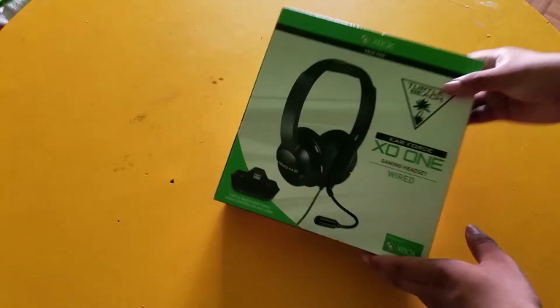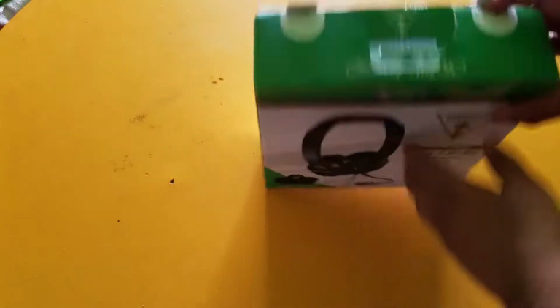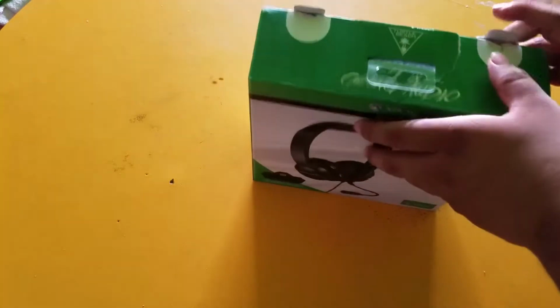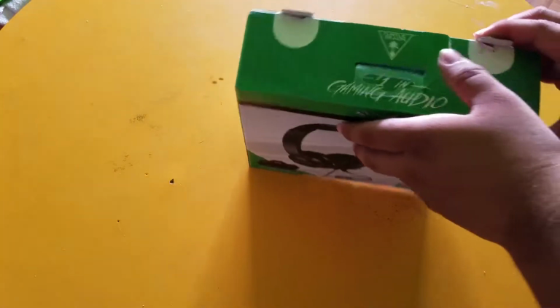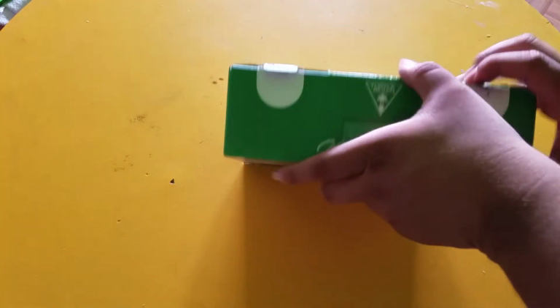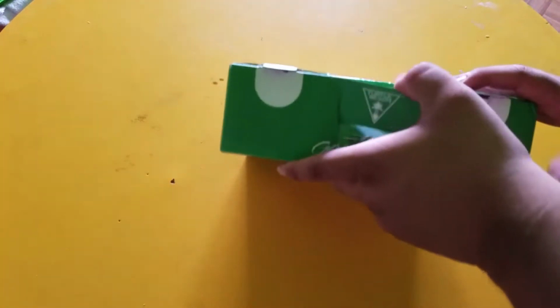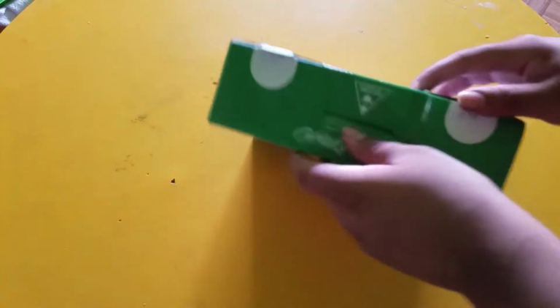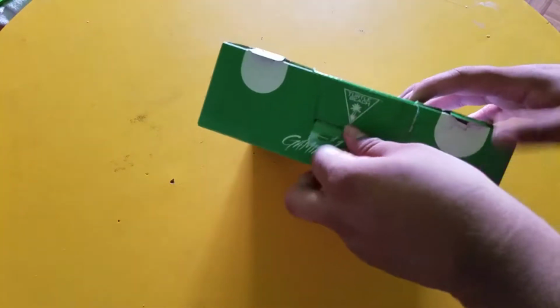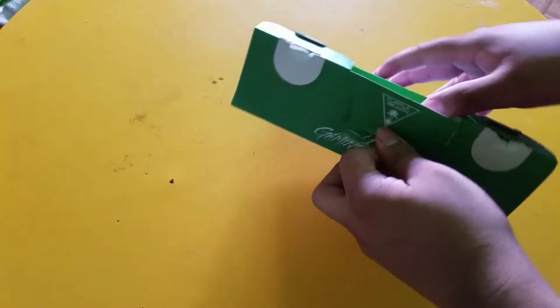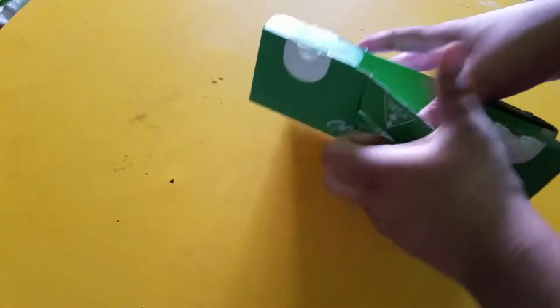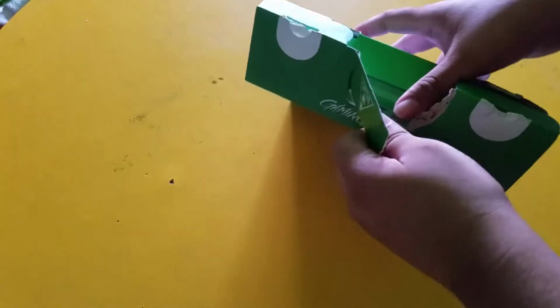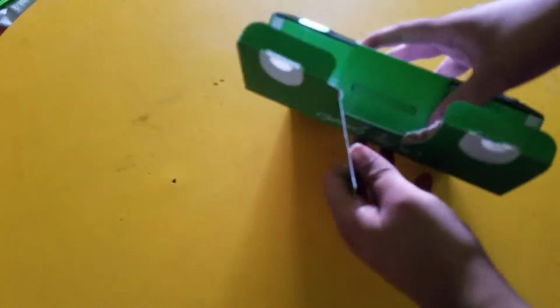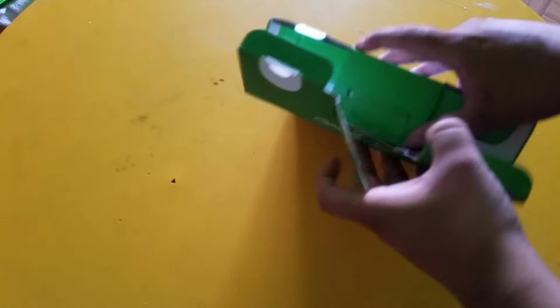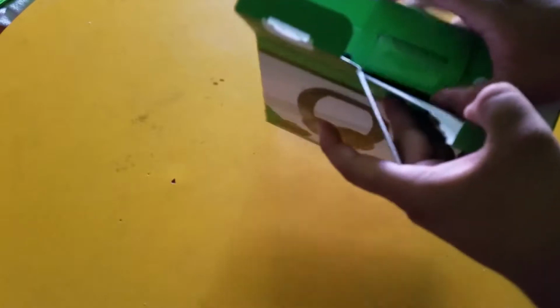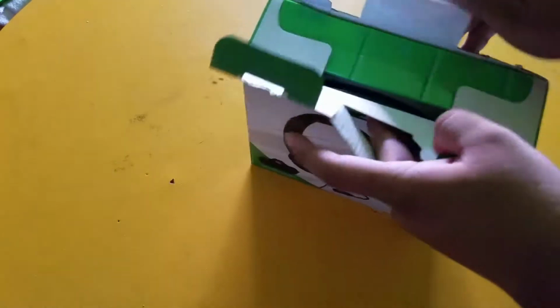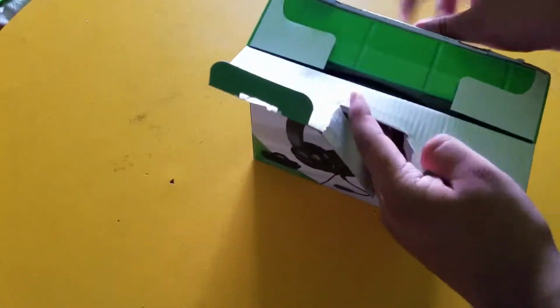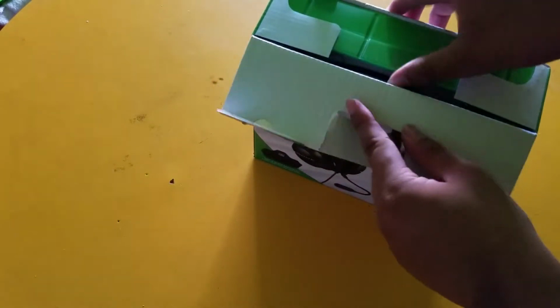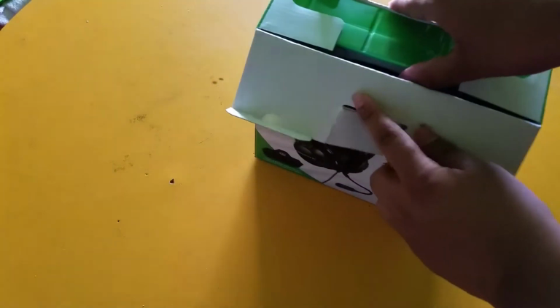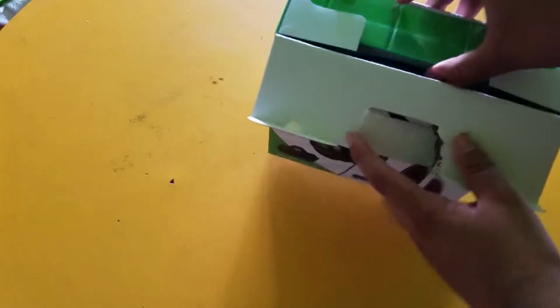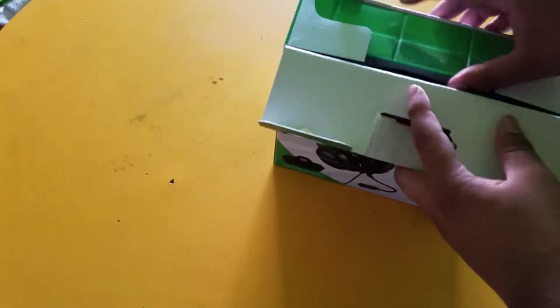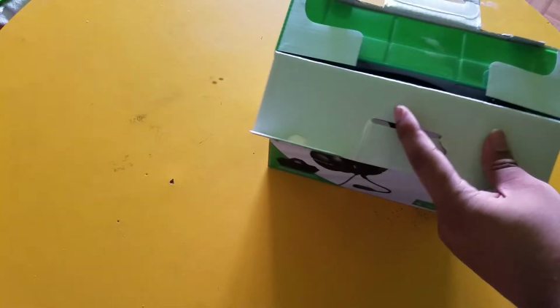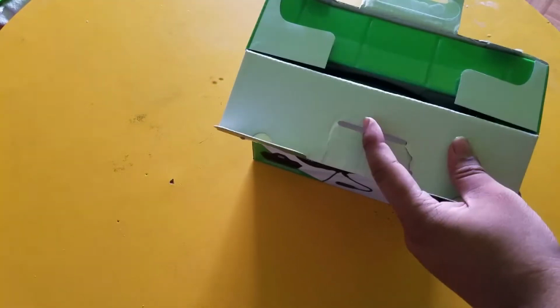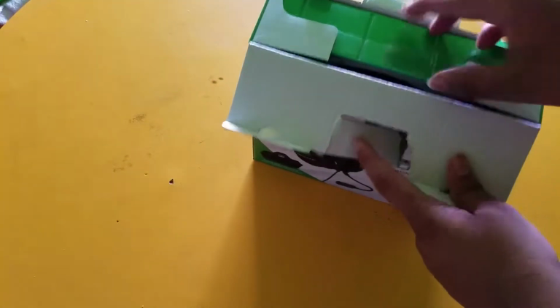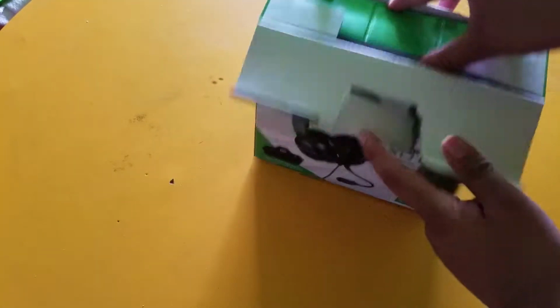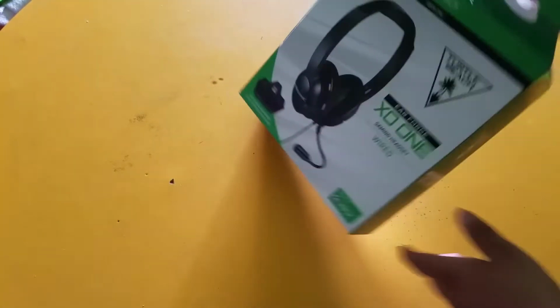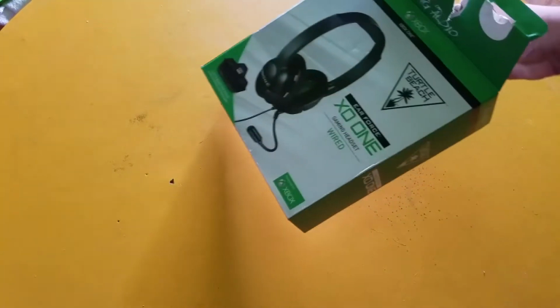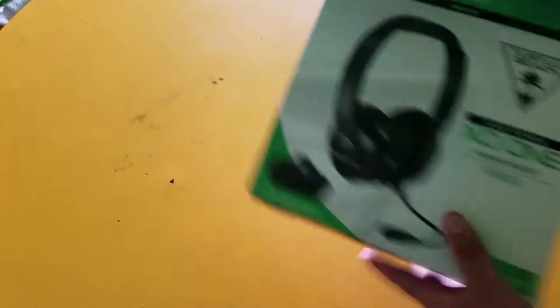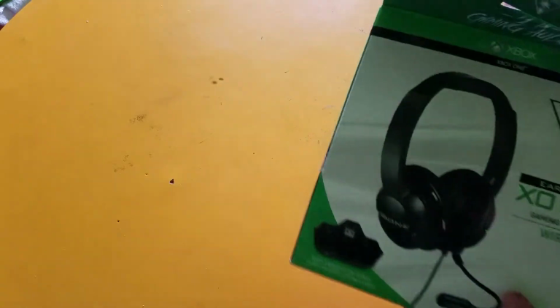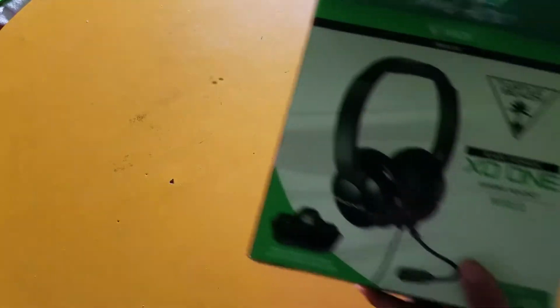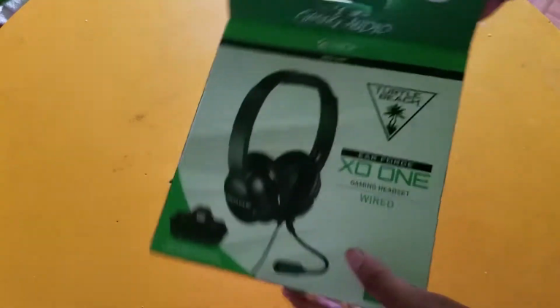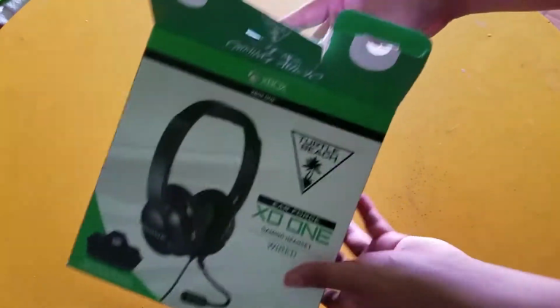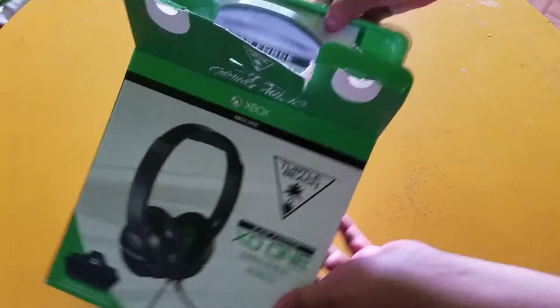I kind of ripped it a bit trying to open it on top. If you guys hear buzzing in the background, I have my AC on back there — it's very hot today.